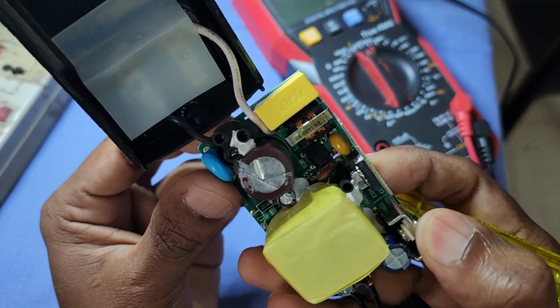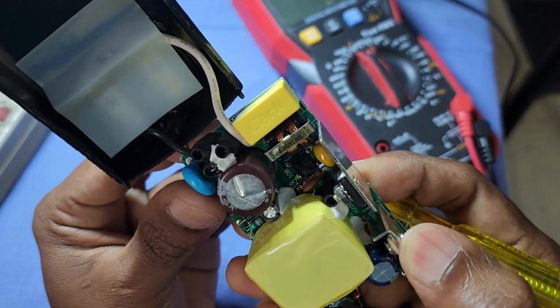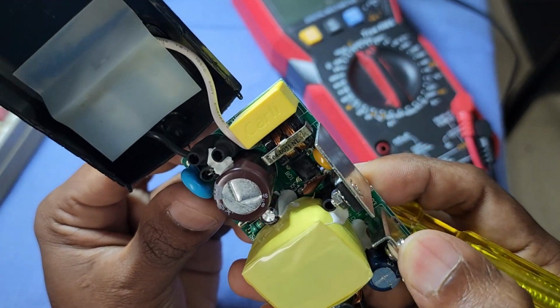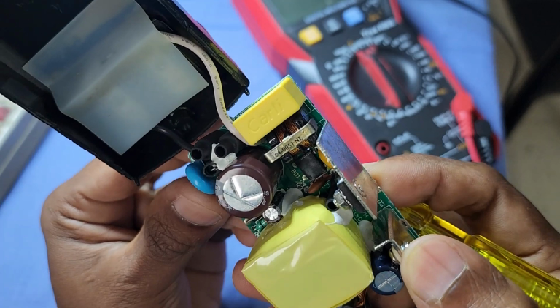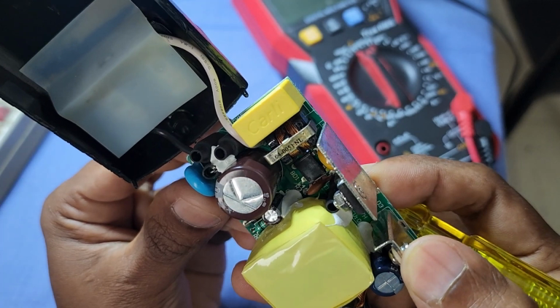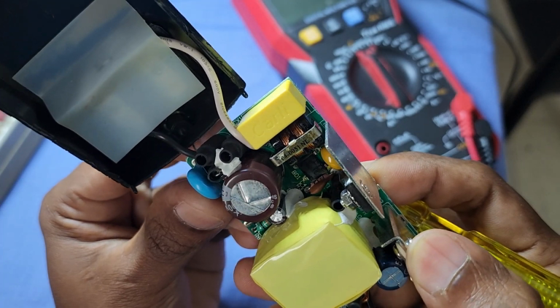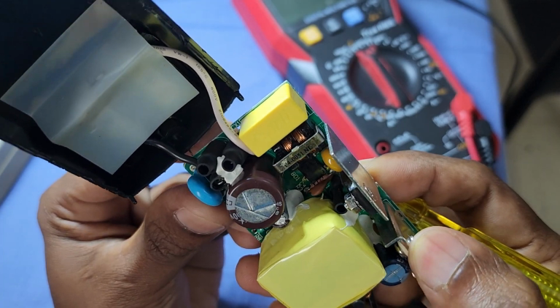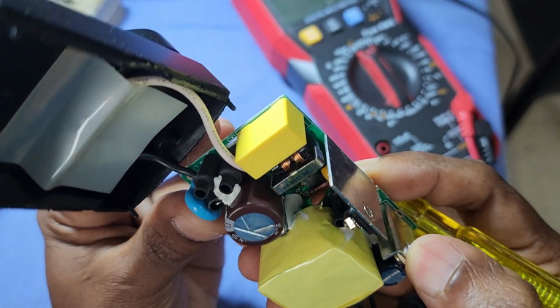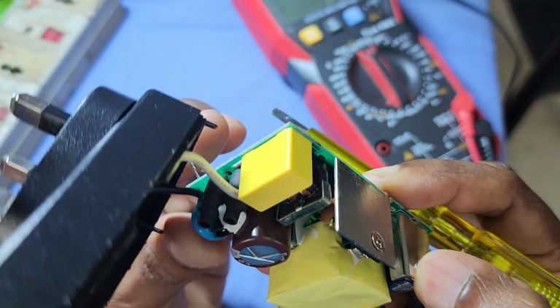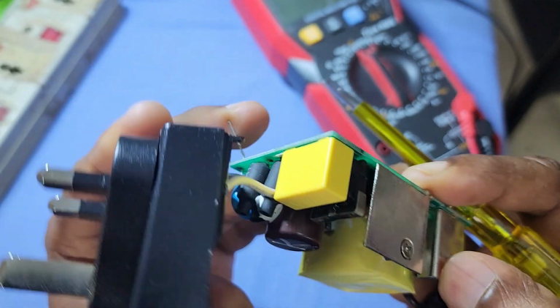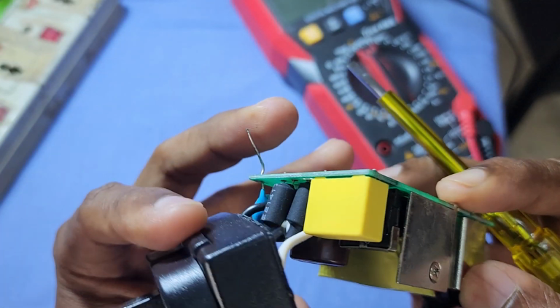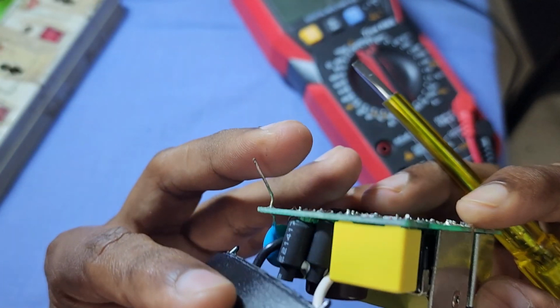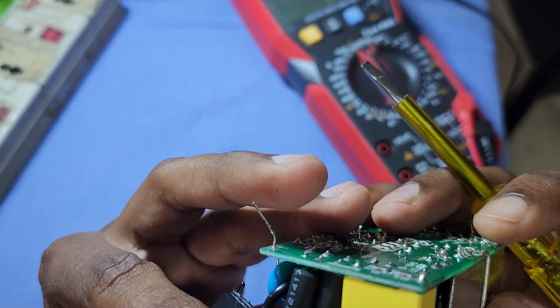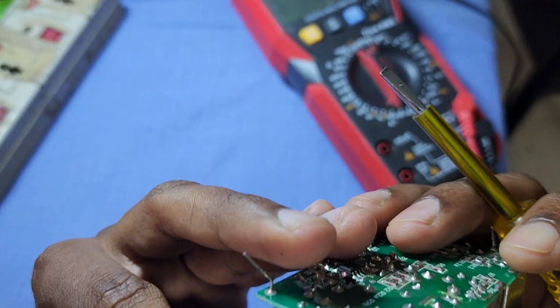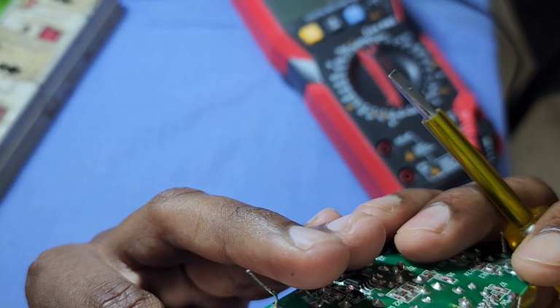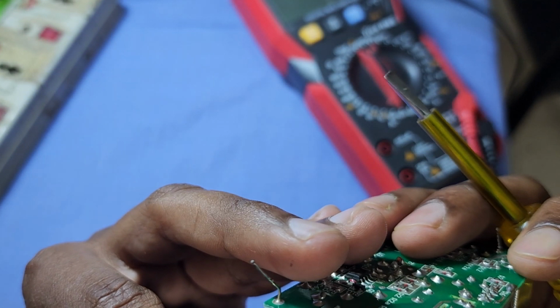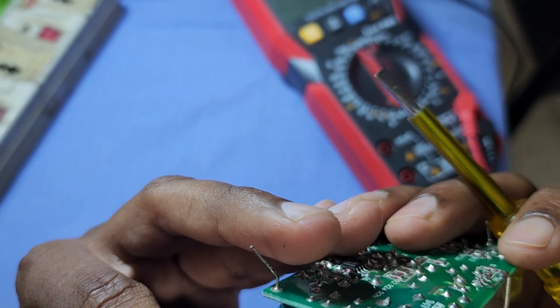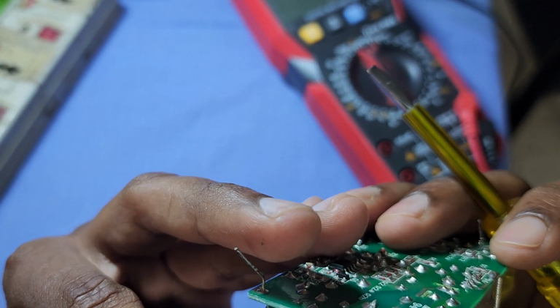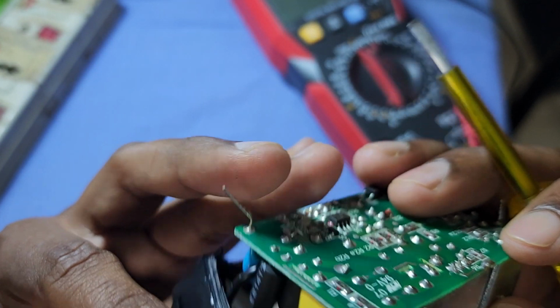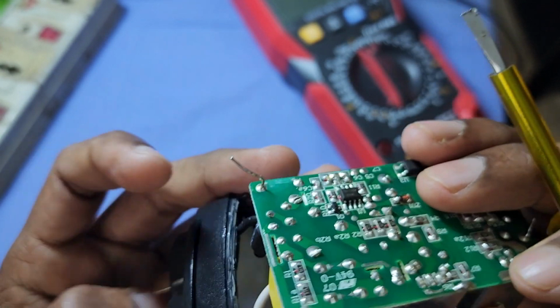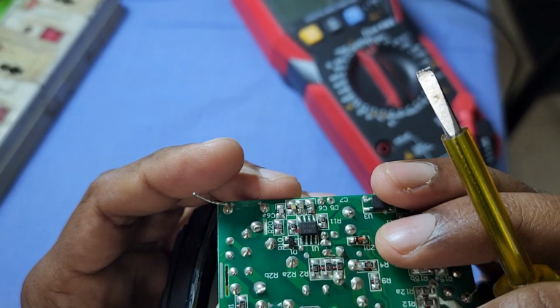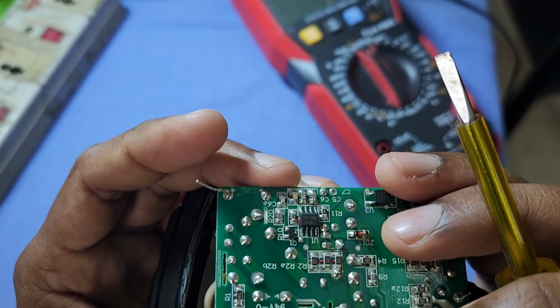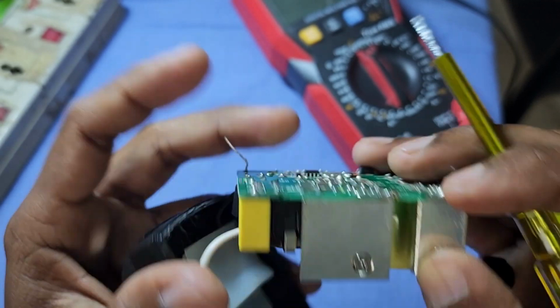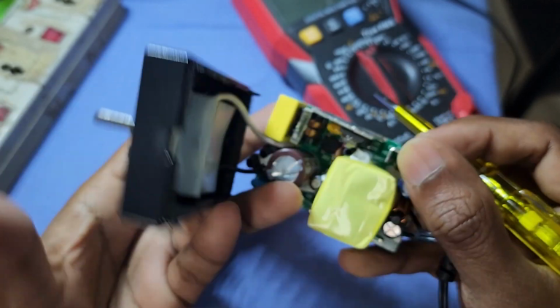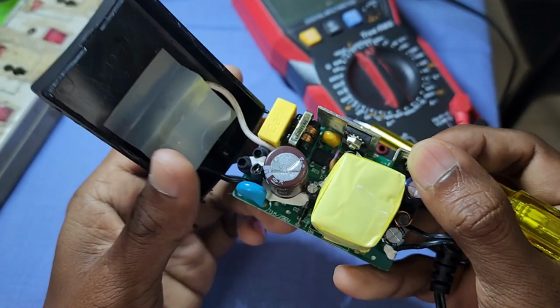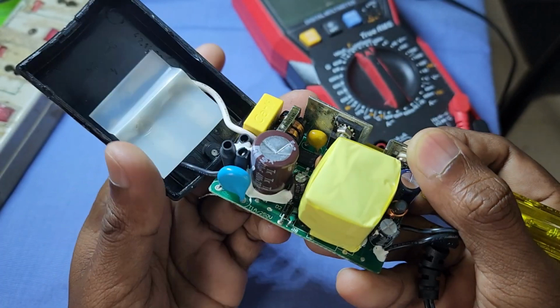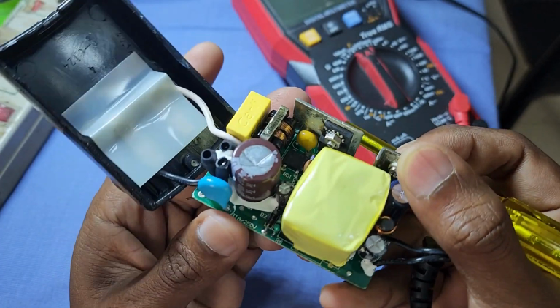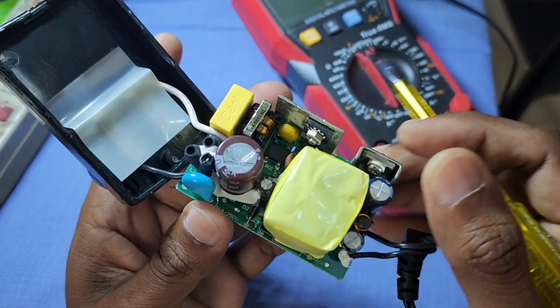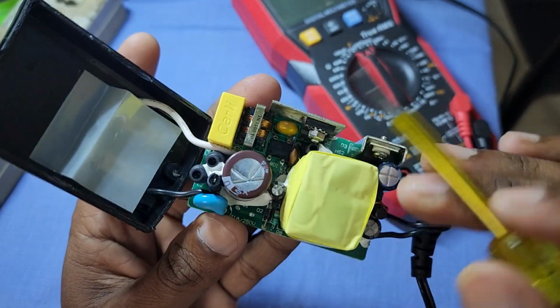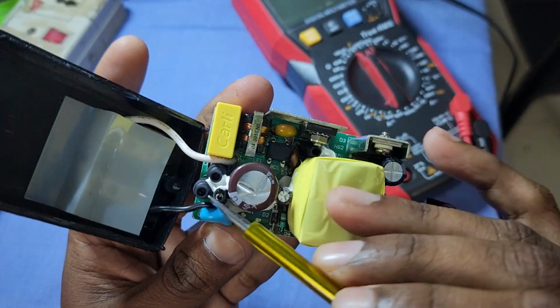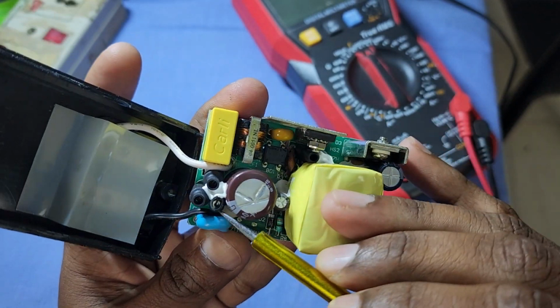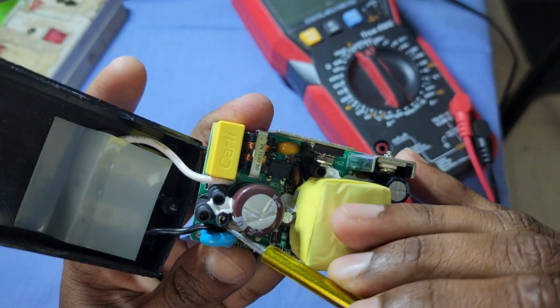Since we have a high voltage DC supply at the main capacitor terminal, we can say that the fuse section of this power supply at the high voltage side is okay.